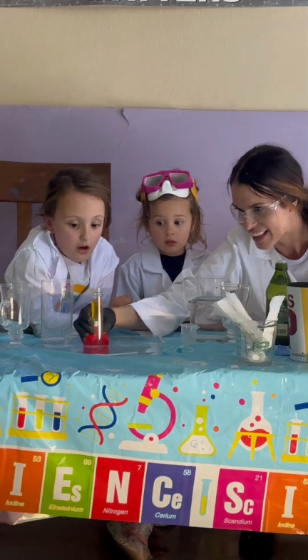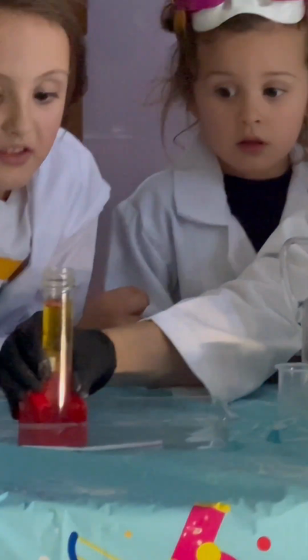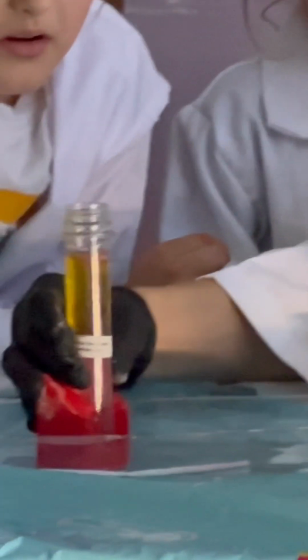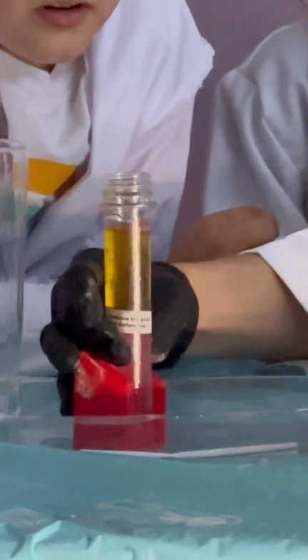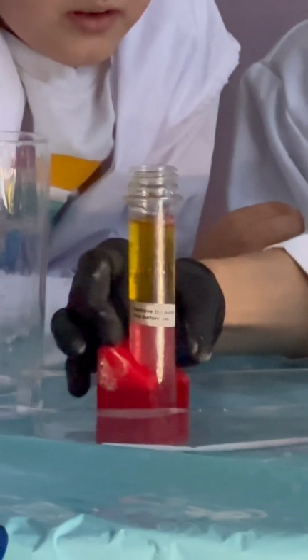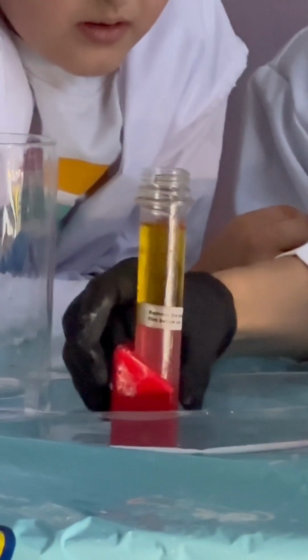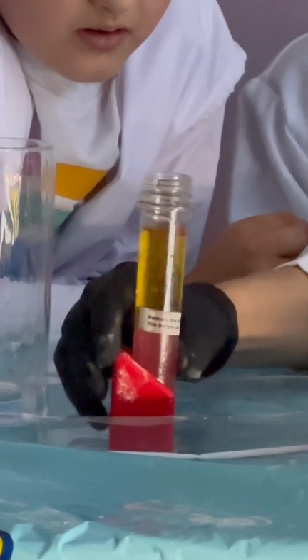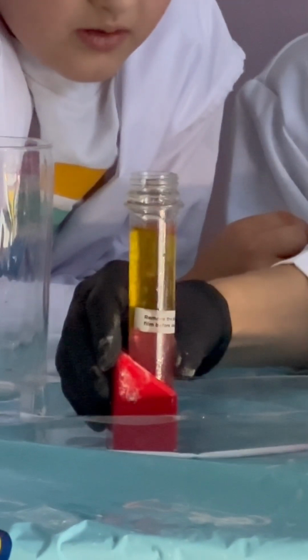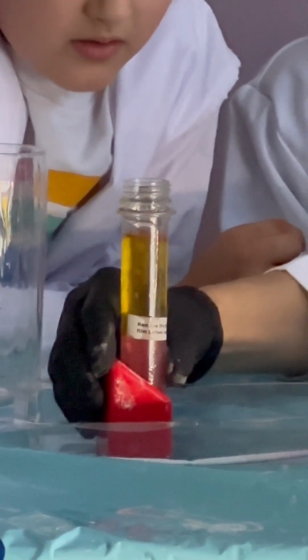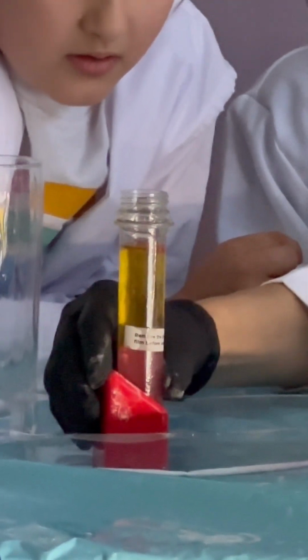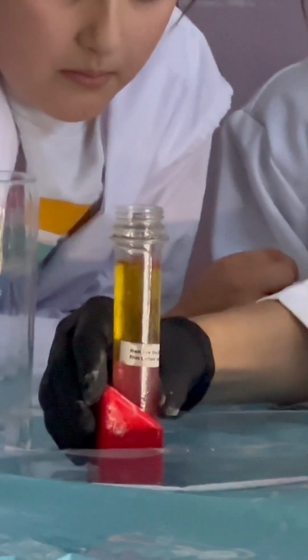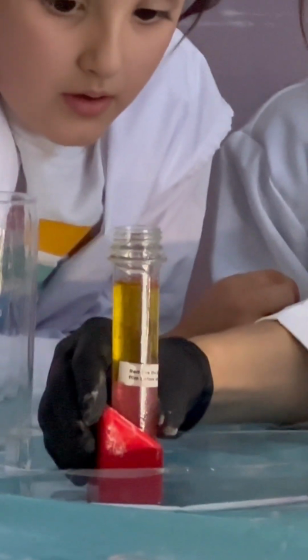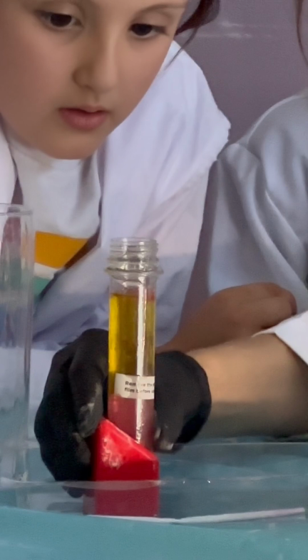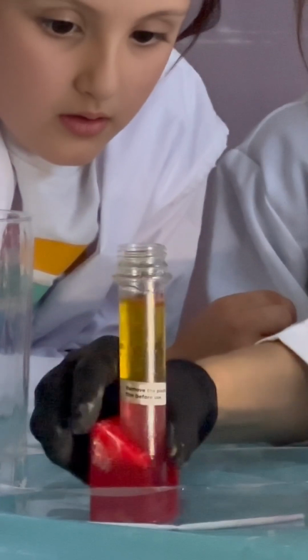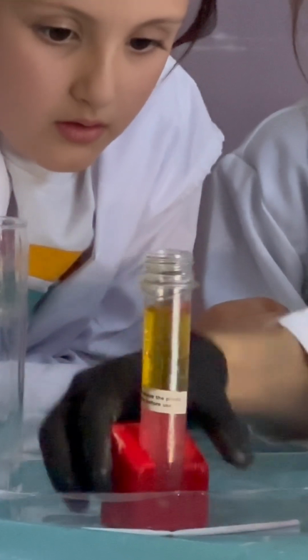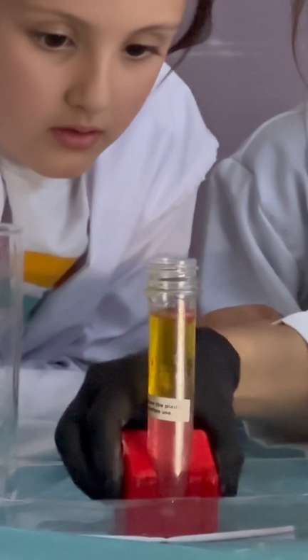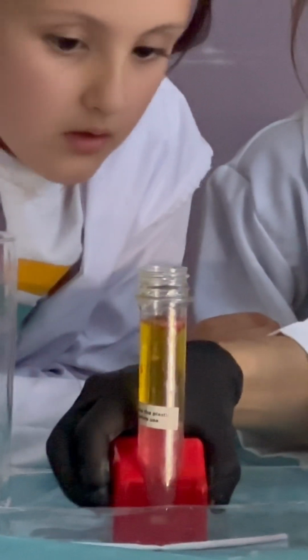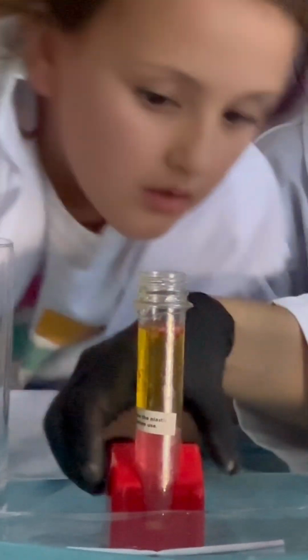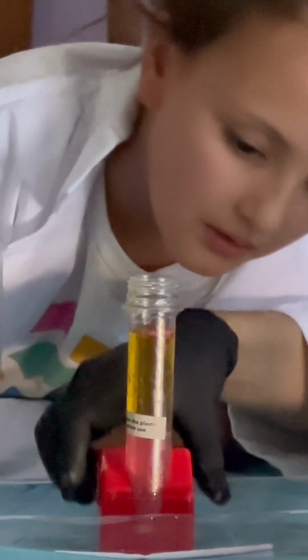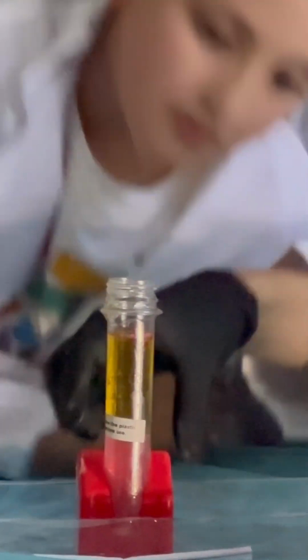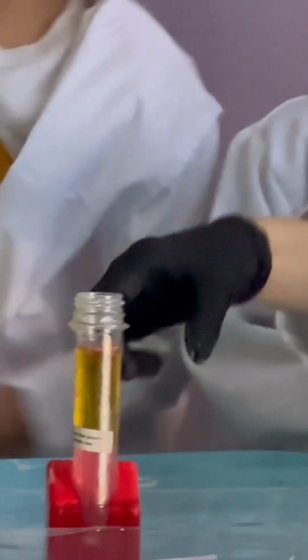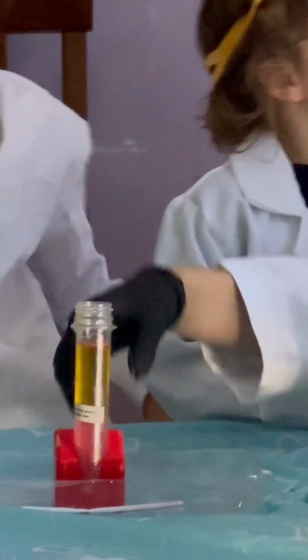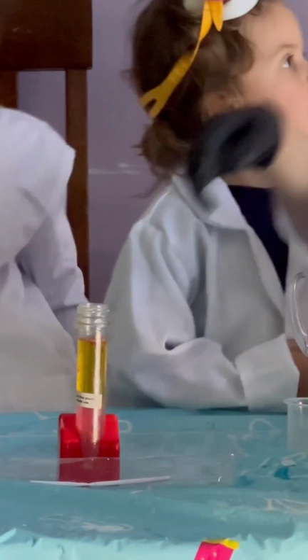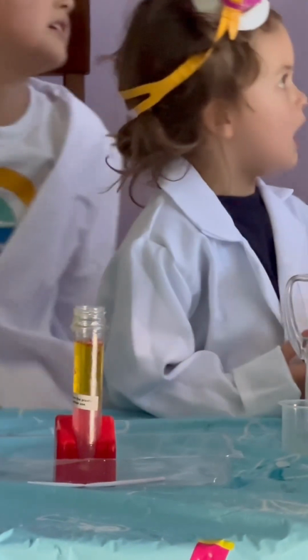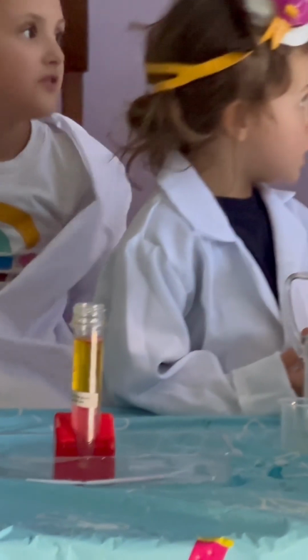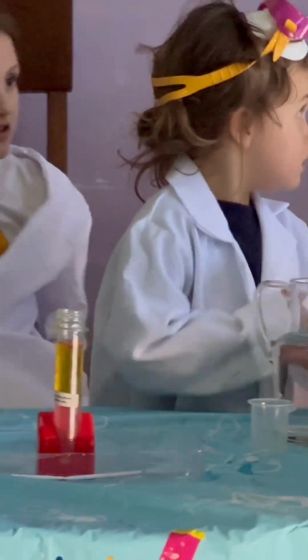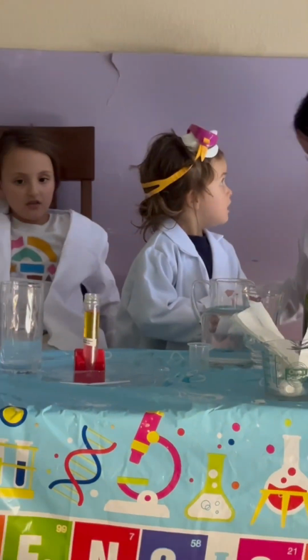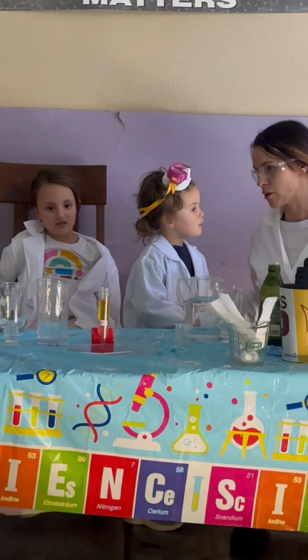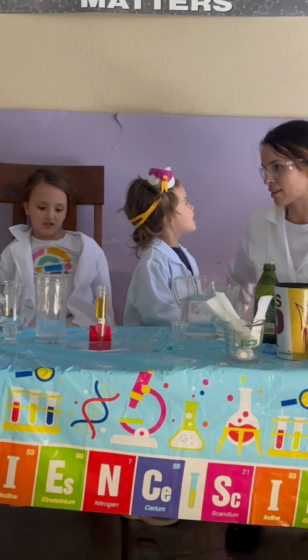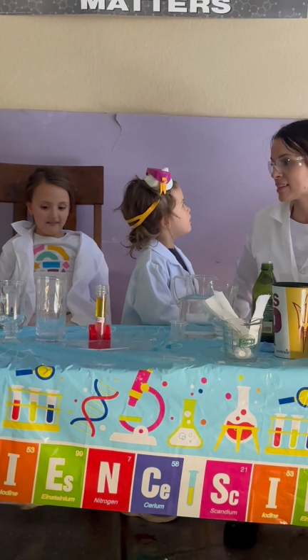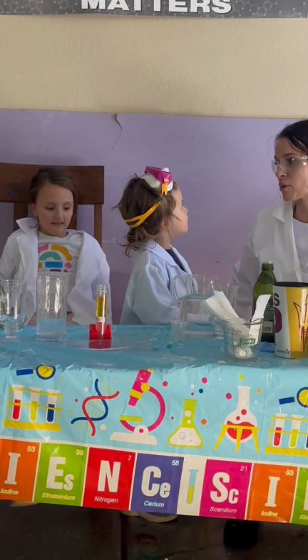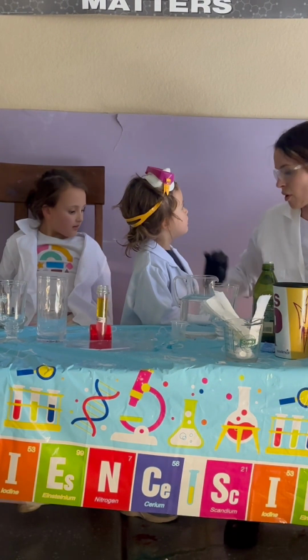That's really cool. Look at that, Lena. The red food coloring is rising too — the pink. I think this is what our failed experiment last week was supposed to be something like that. So now let's set up for walking water.